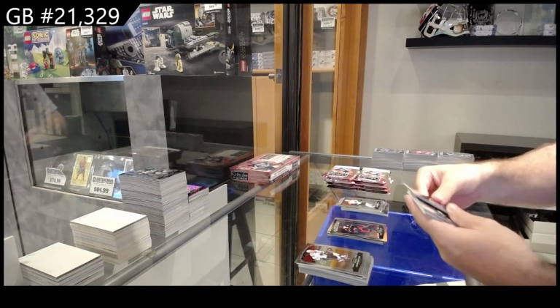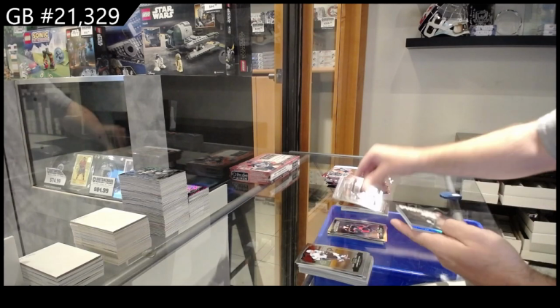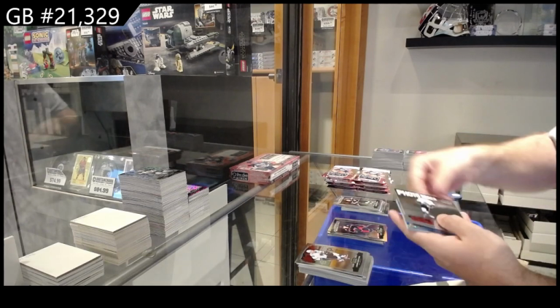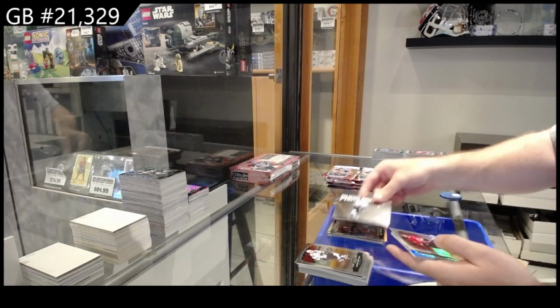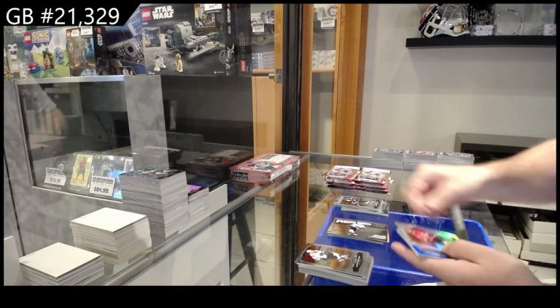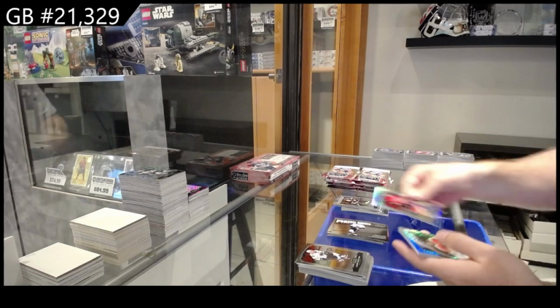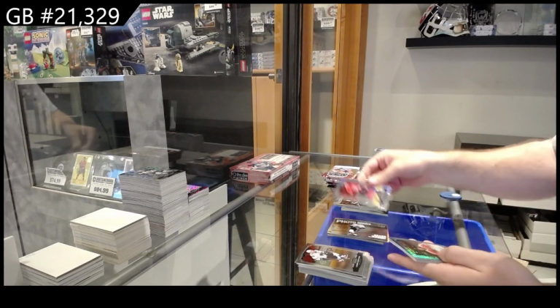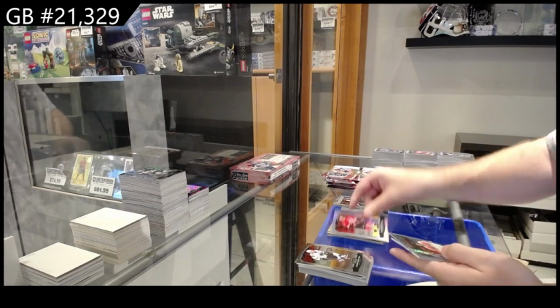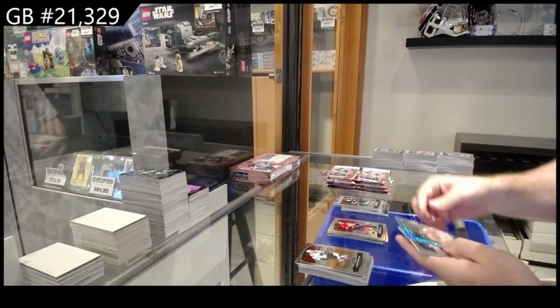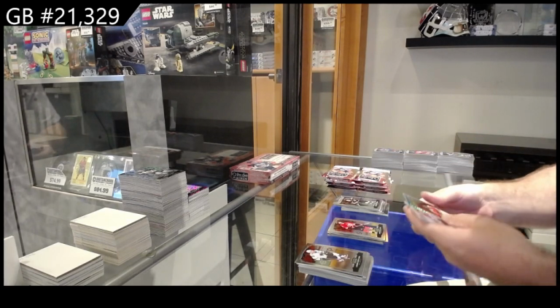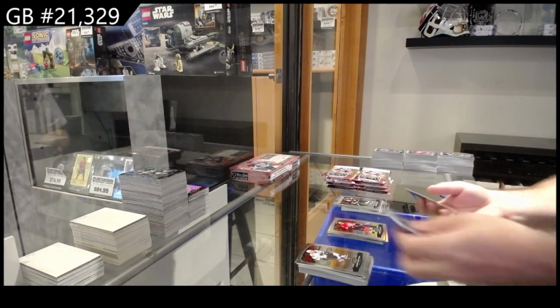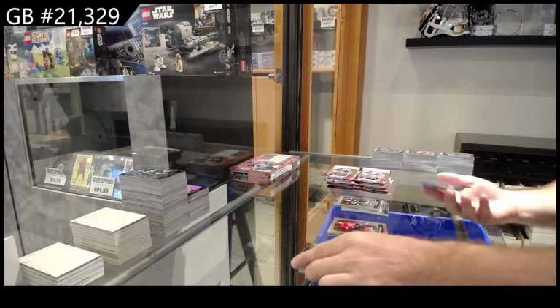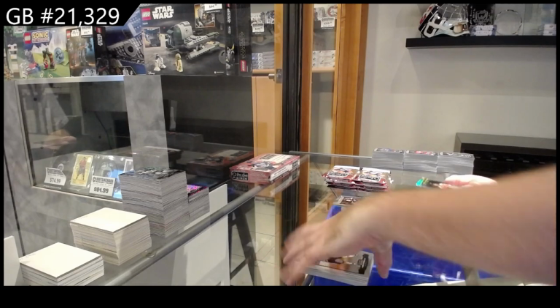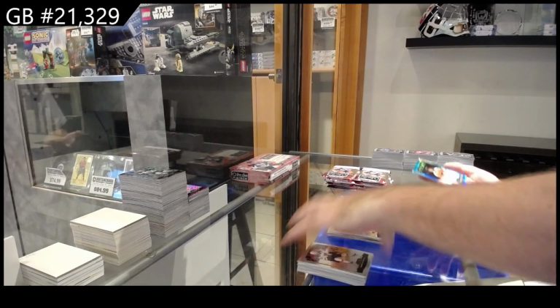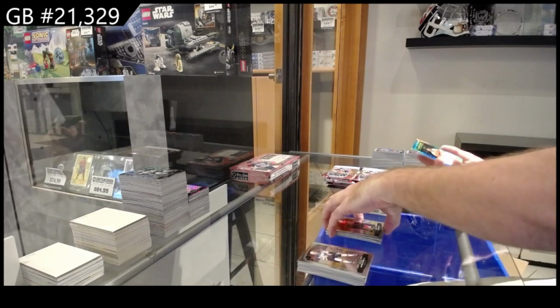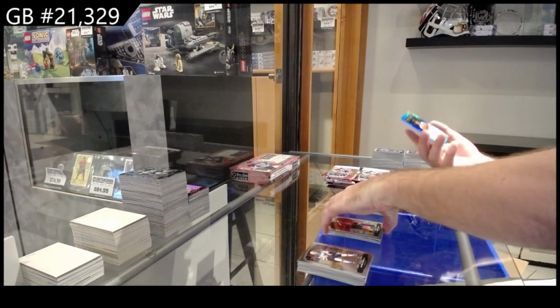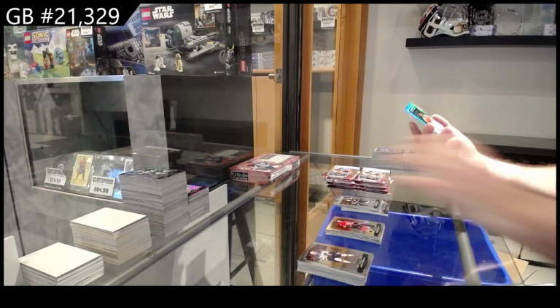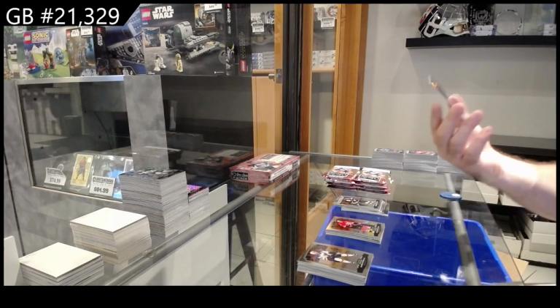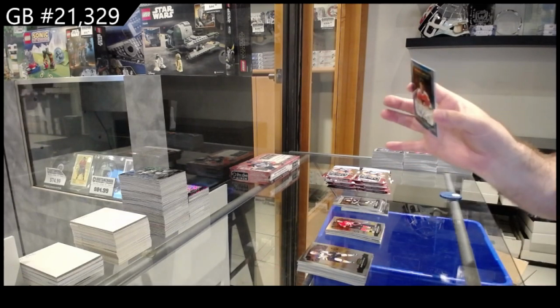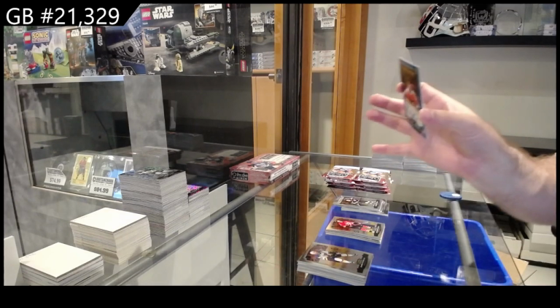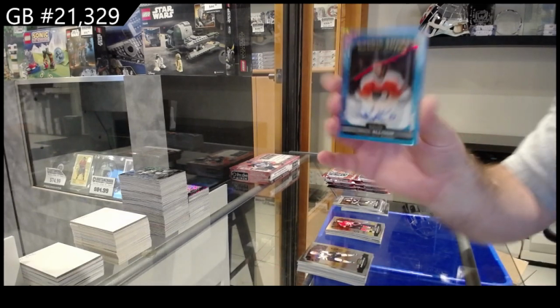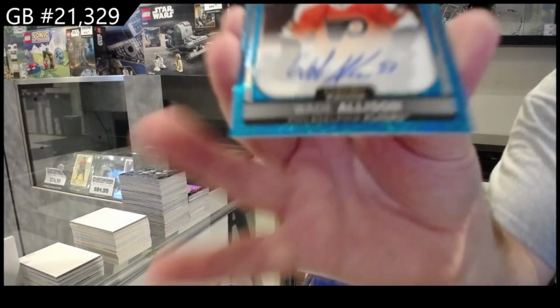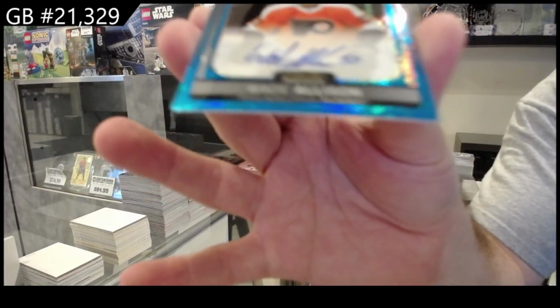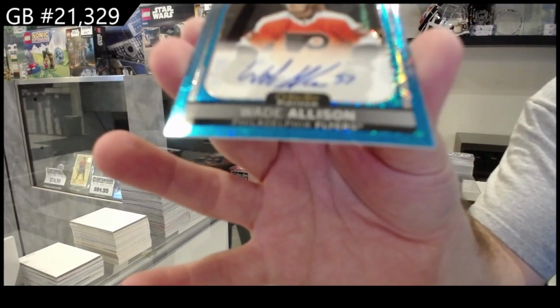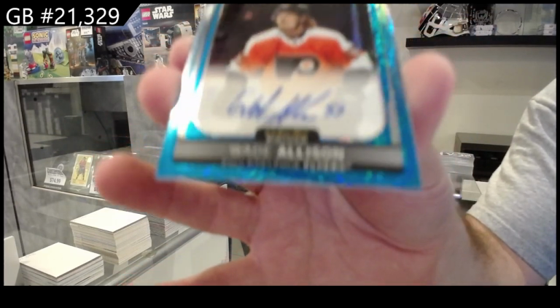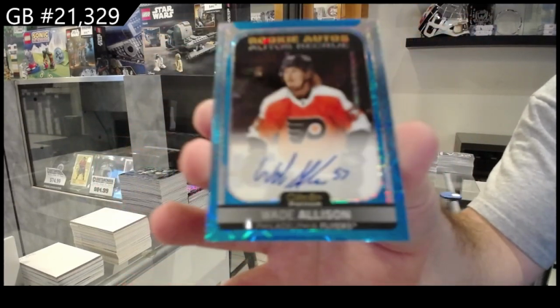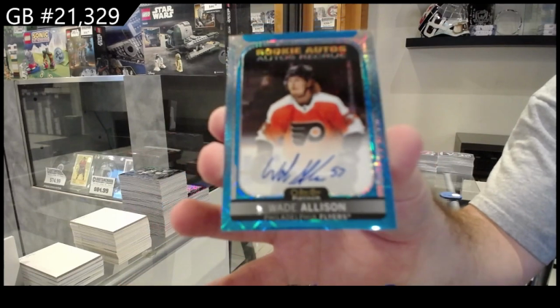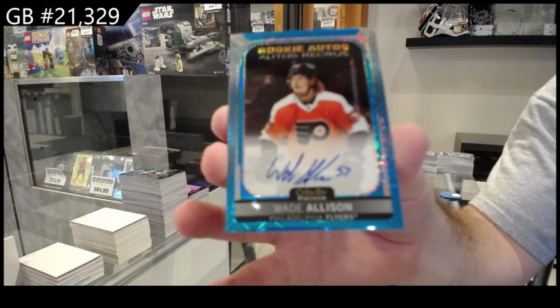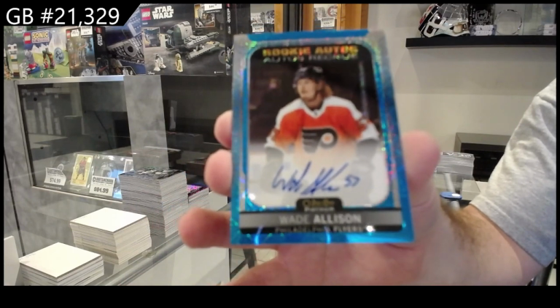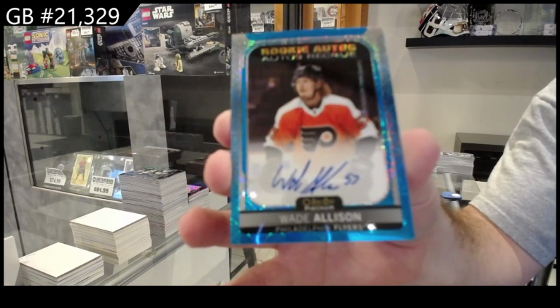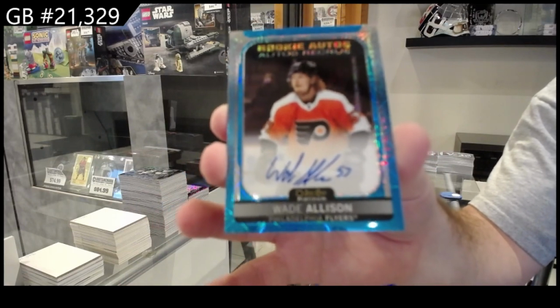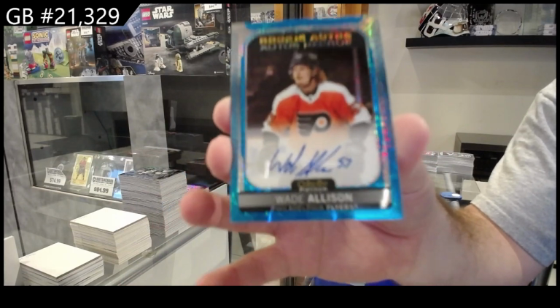Photo Driven of Wright for Seattle, Salavin for Carolina Rainbow, and an Allison Blue Tracks Auto for Philly.